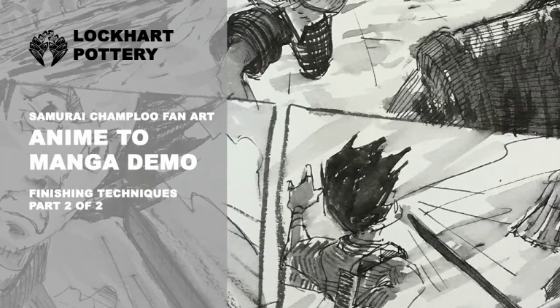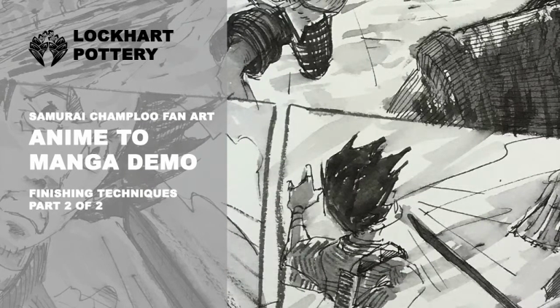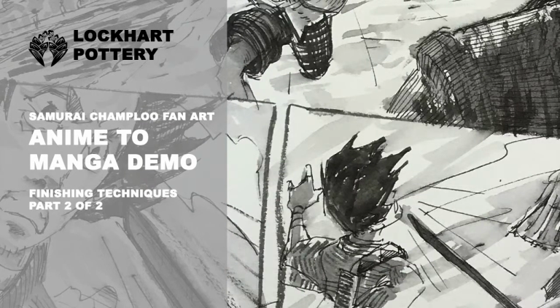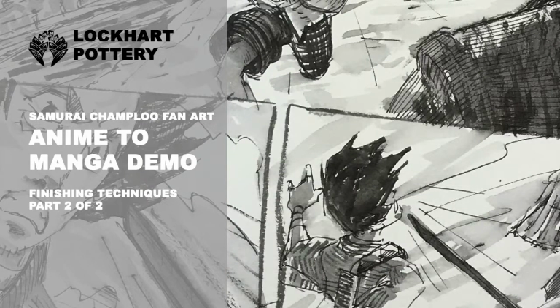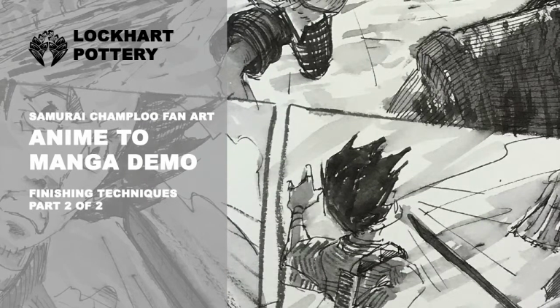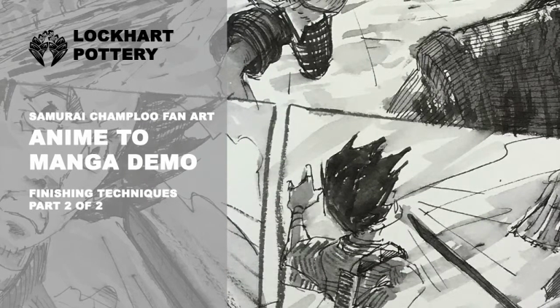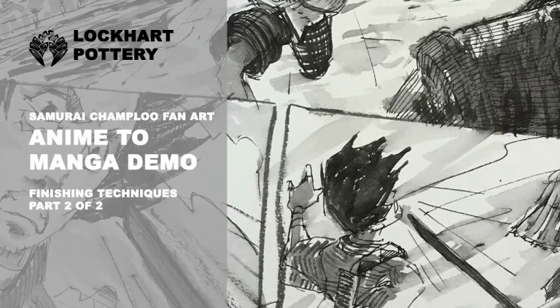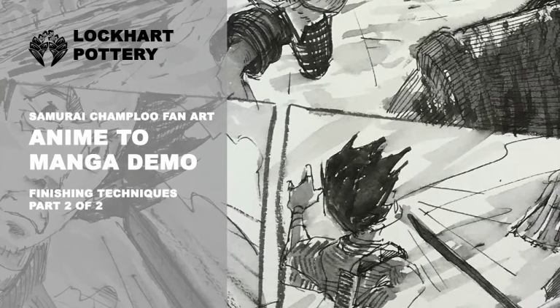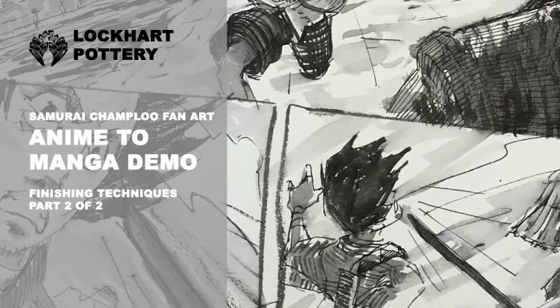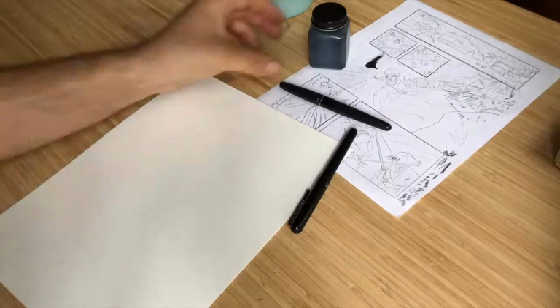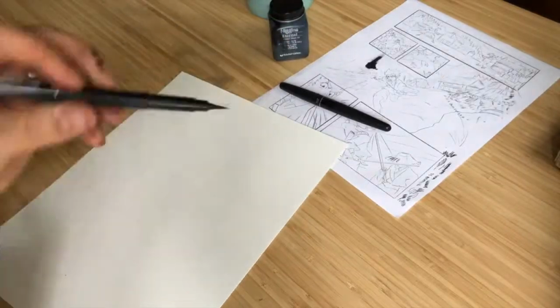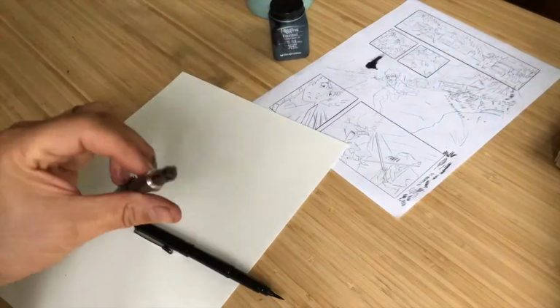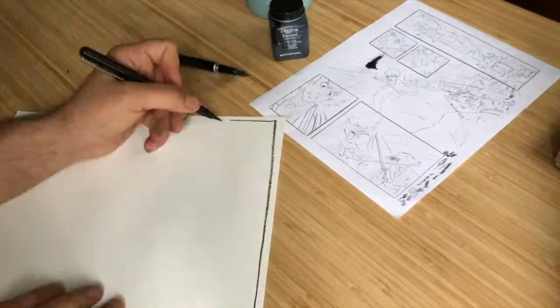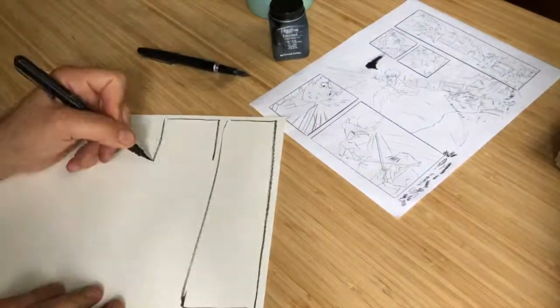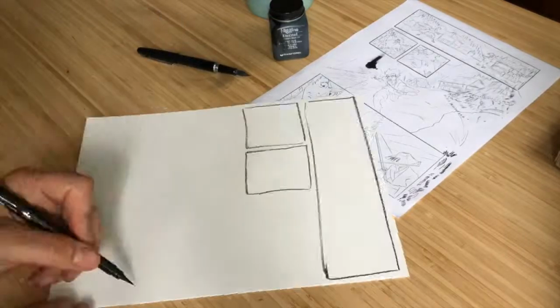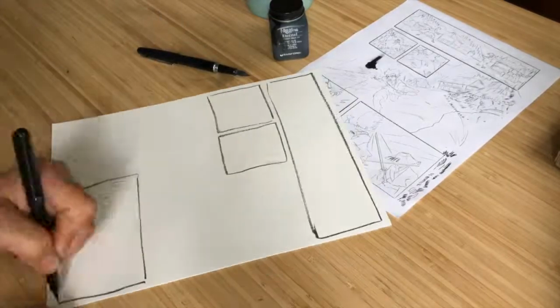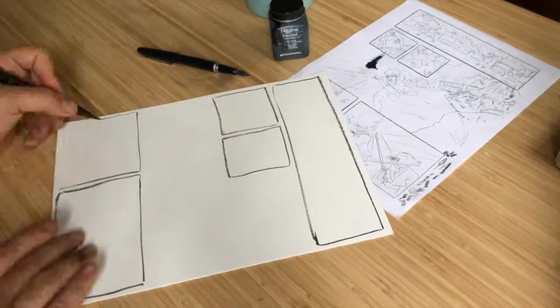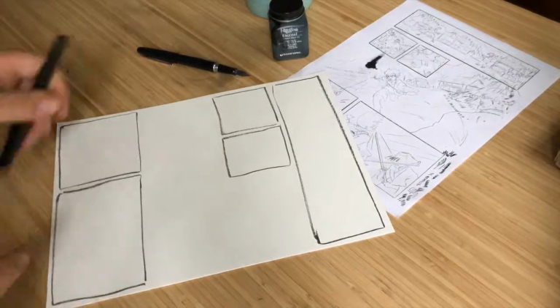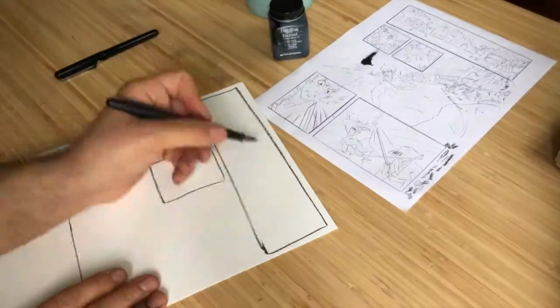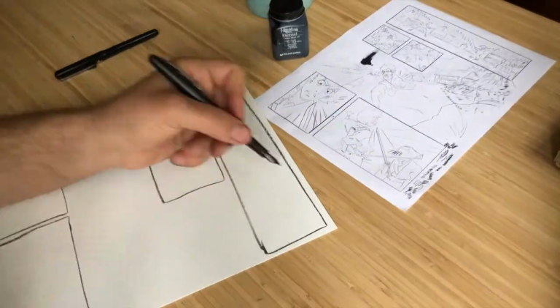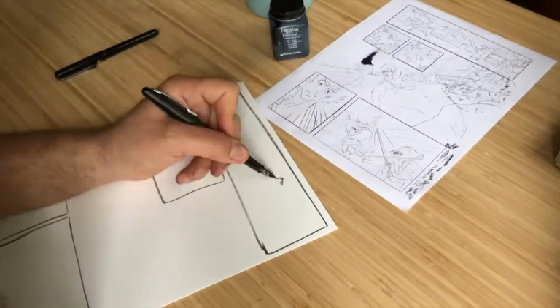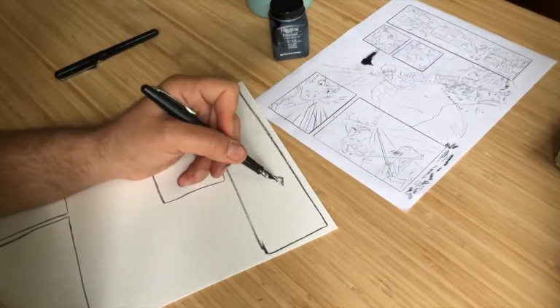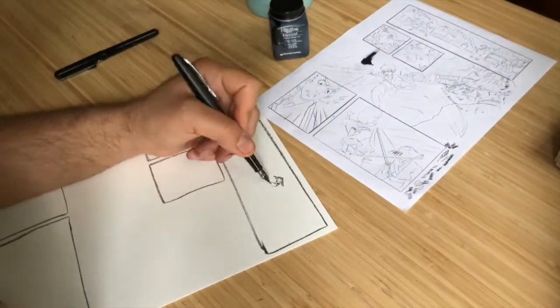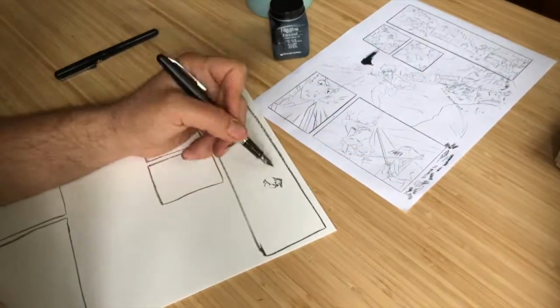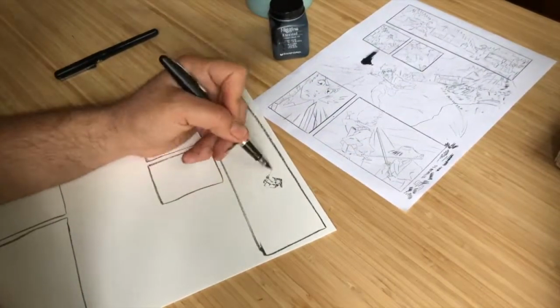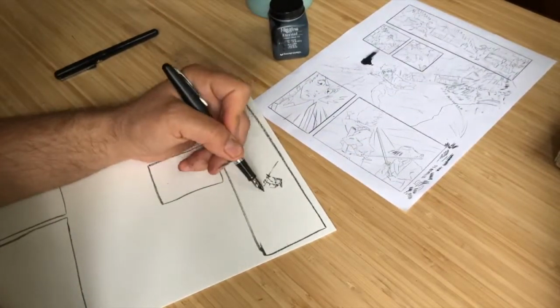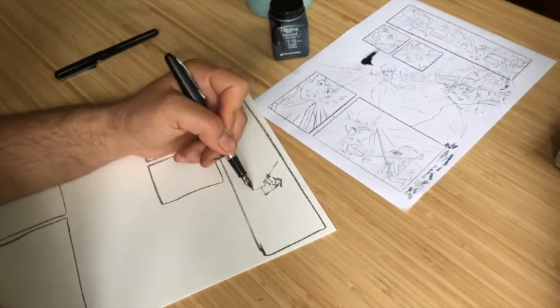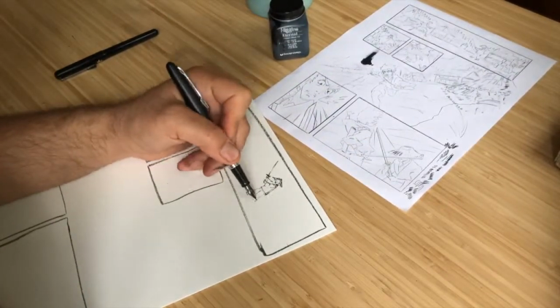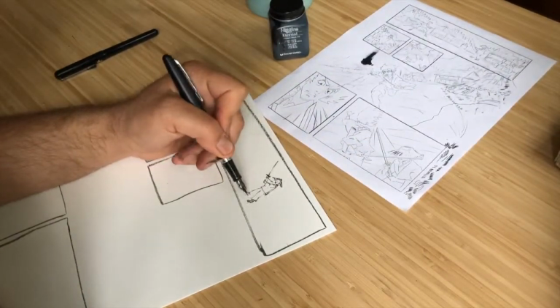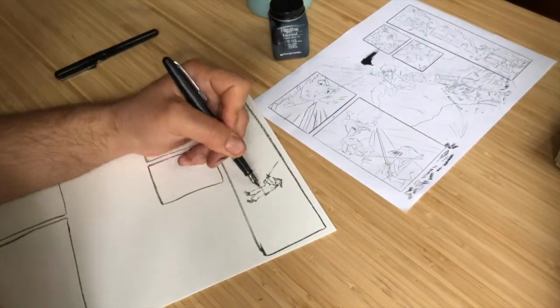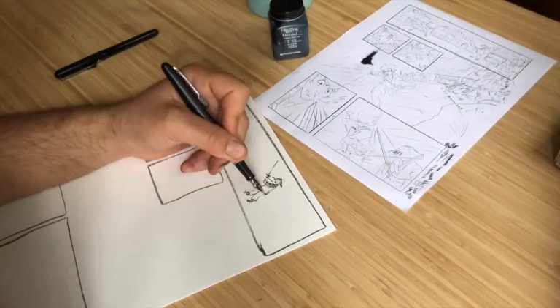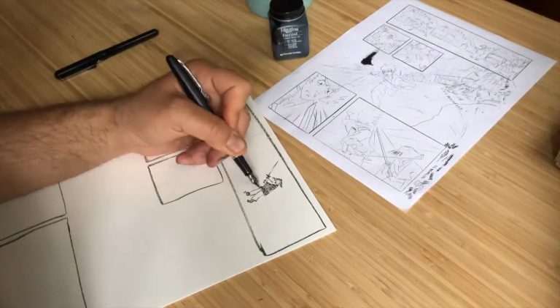Hey guys, this is a follow-up video where I originally took a scene from the Samurai Champloo anime and adapted it to a manga page layout.